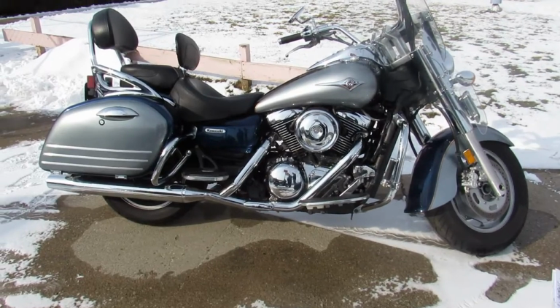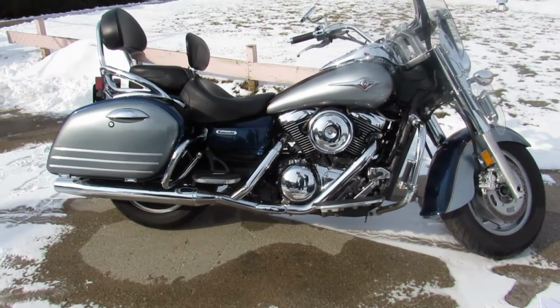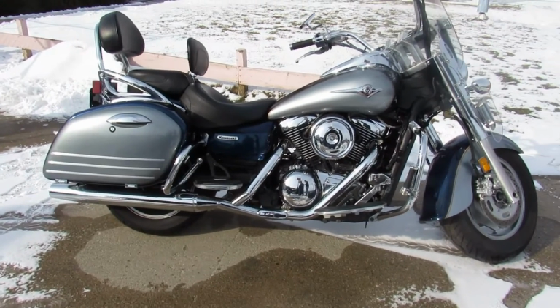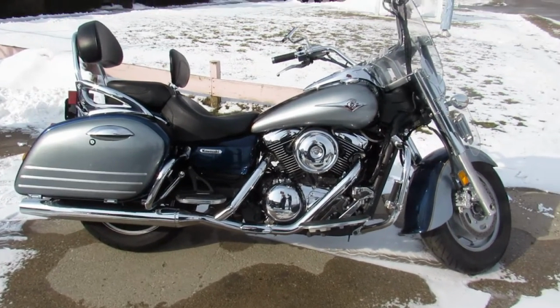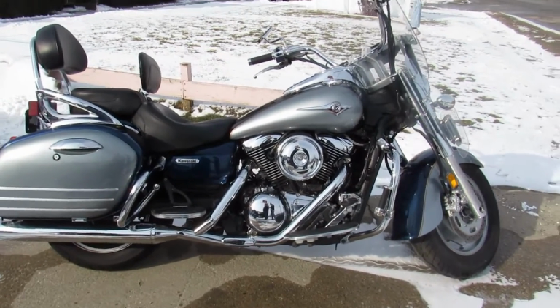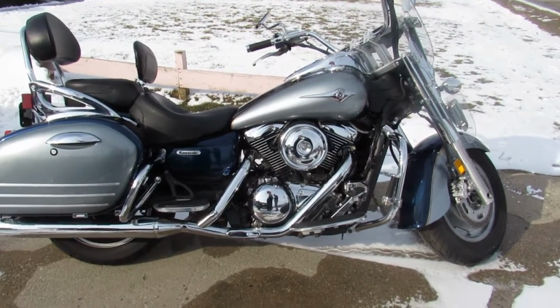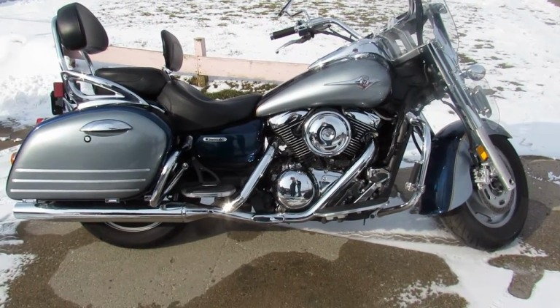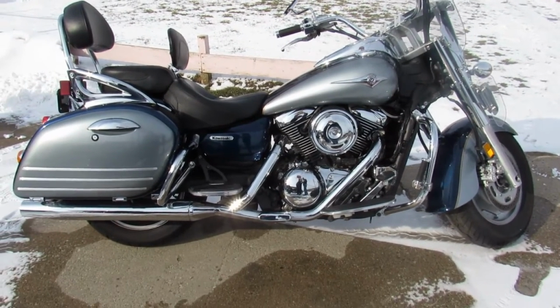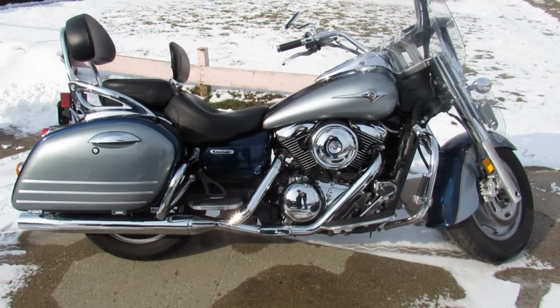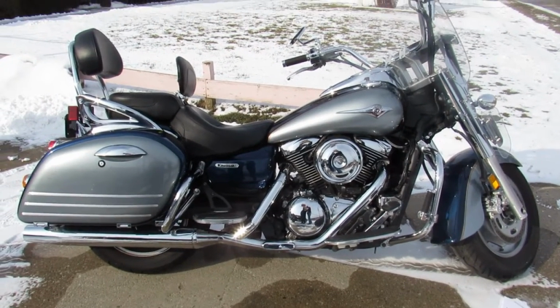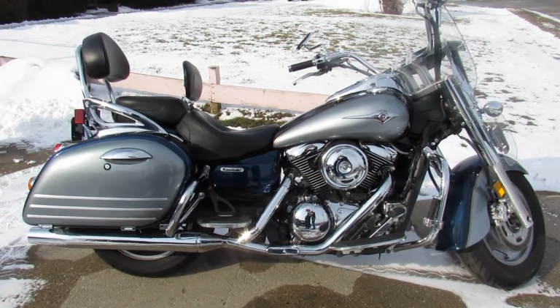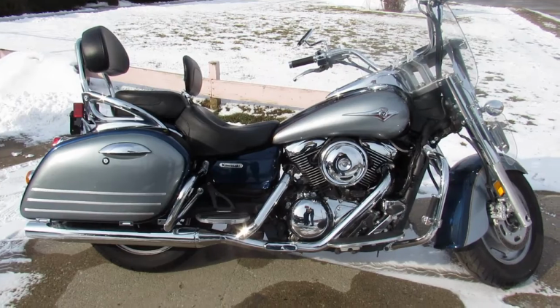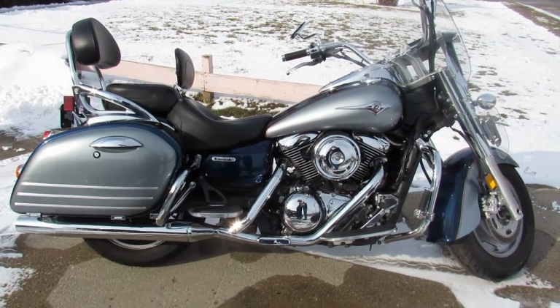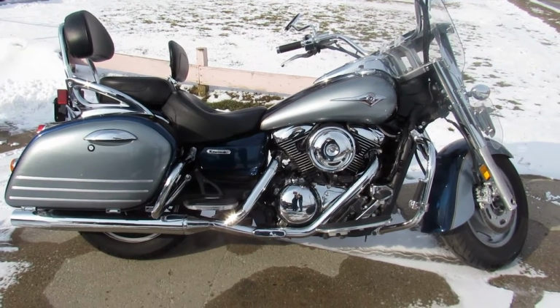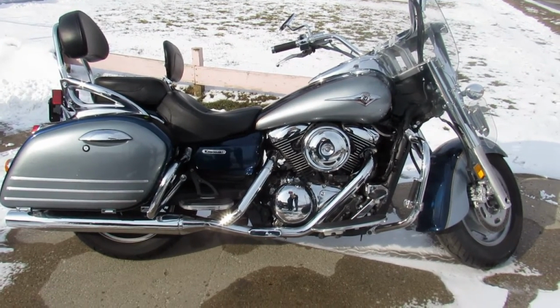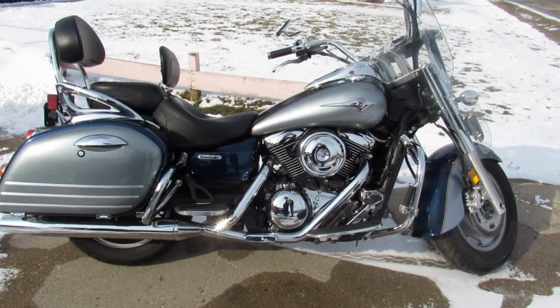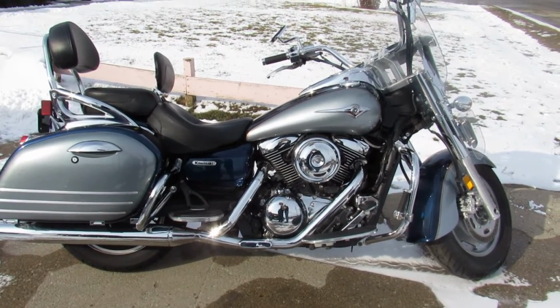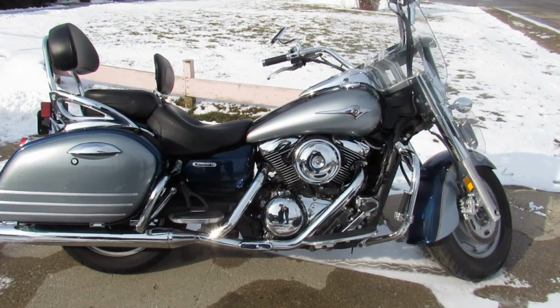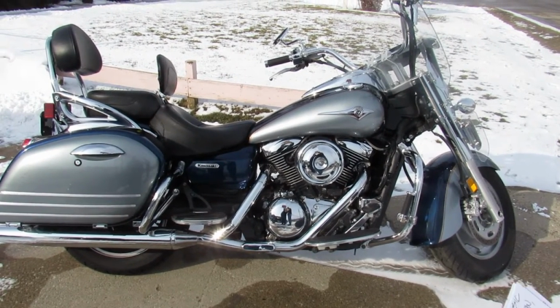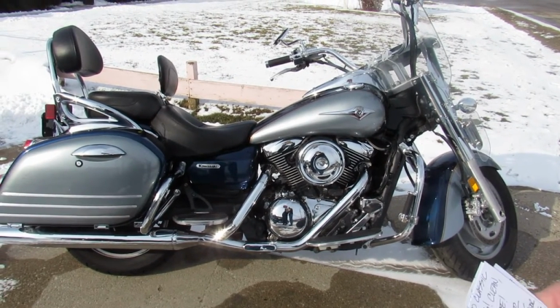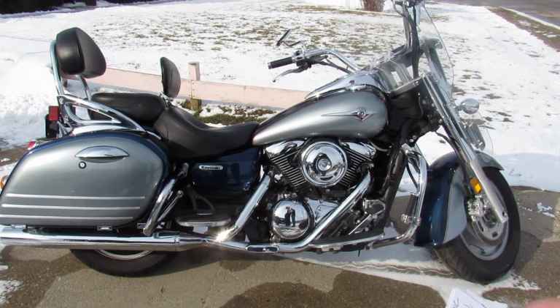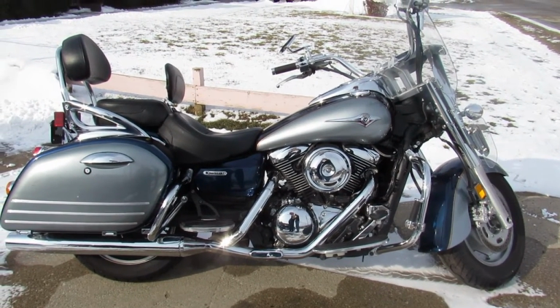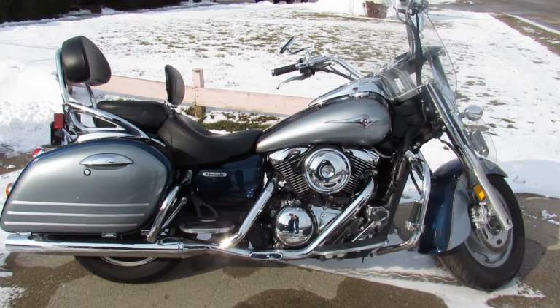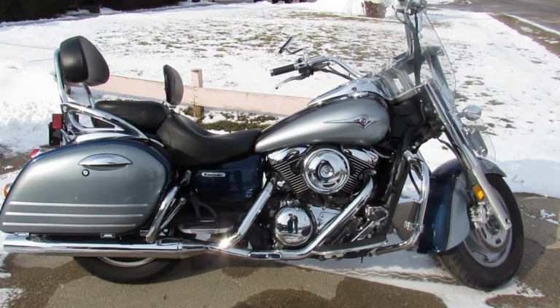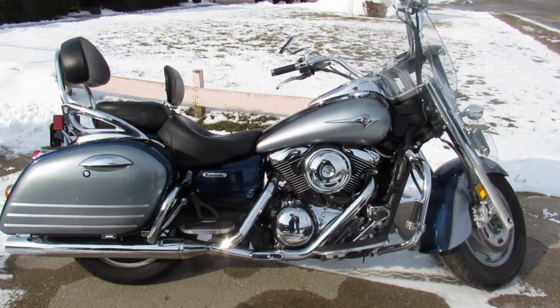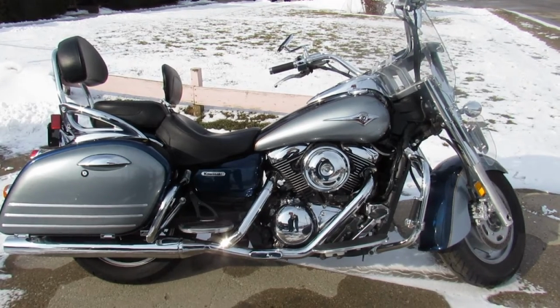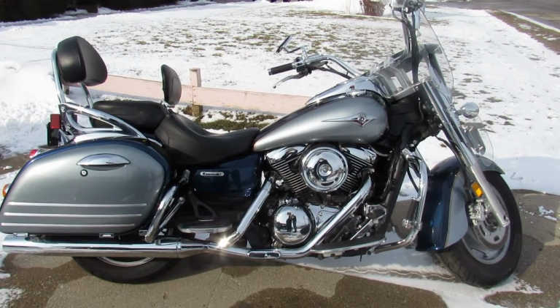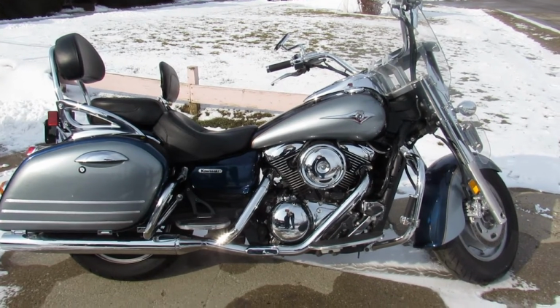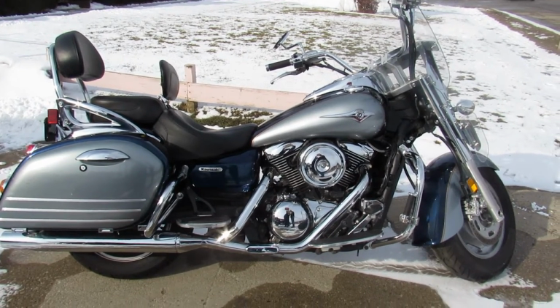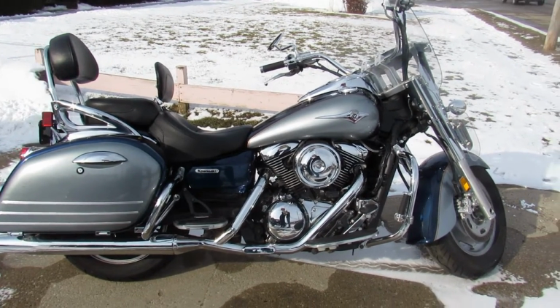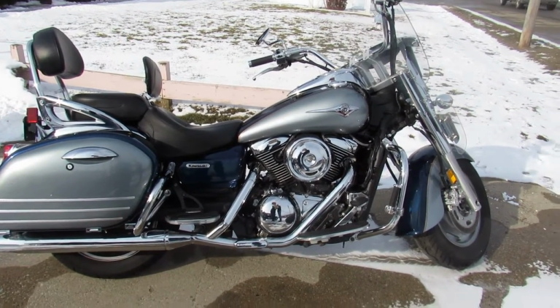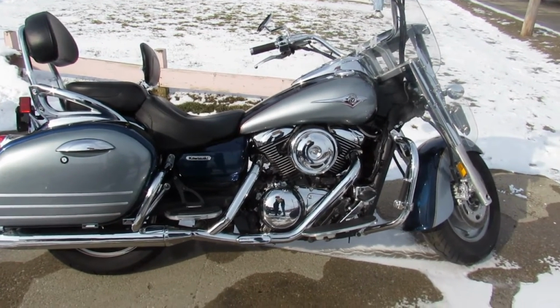It's got a windshield, floorboards, Mustang touring seat, dual backrest, and the locking hard saddlebags. There's tons of chrome. Runs strong, needs nothing. Just been serviced at the dealership. It's been inspected, all the fluids have been changed — it's certified.